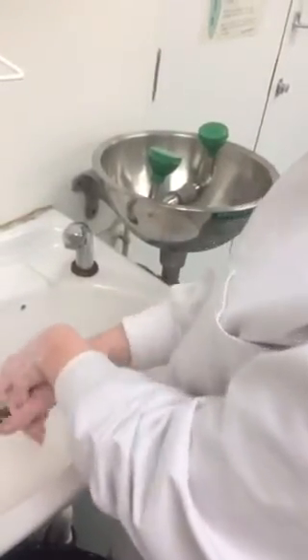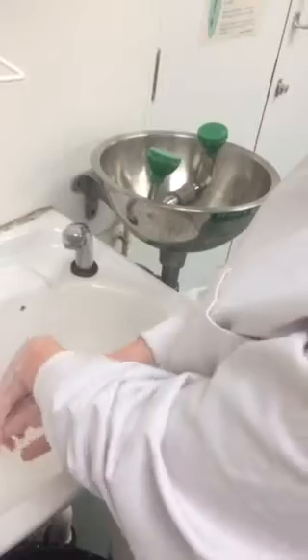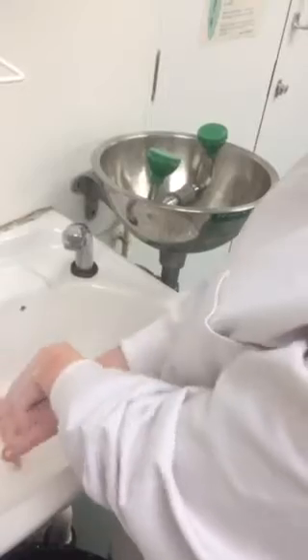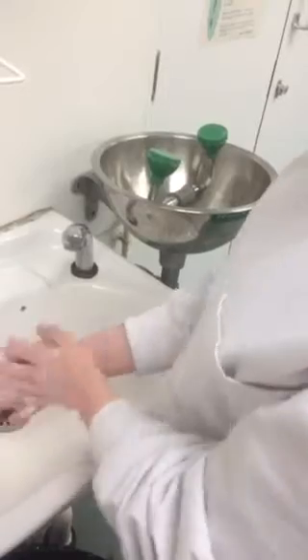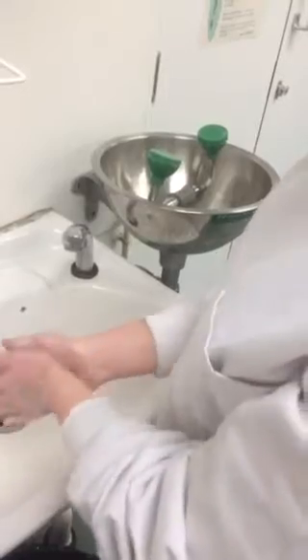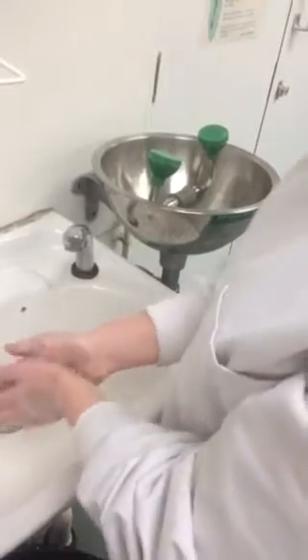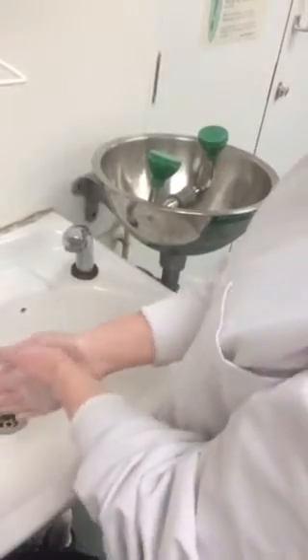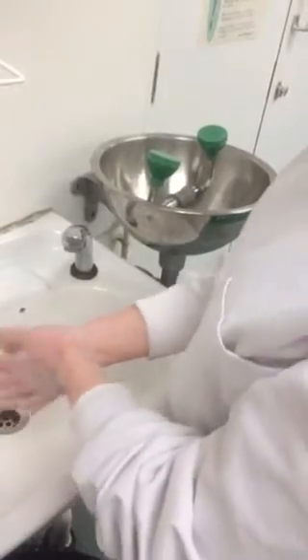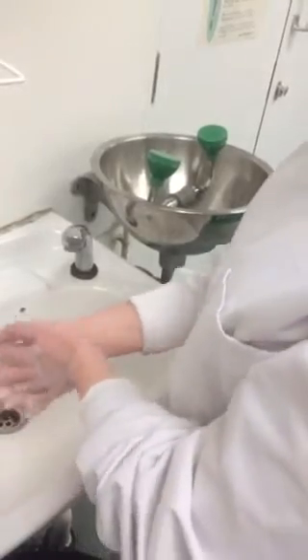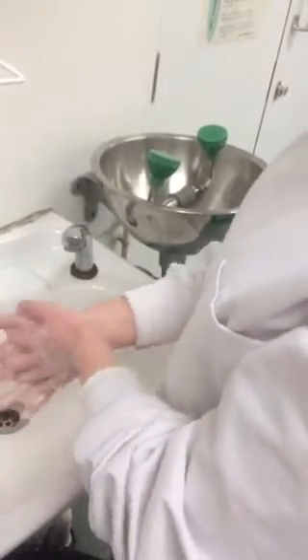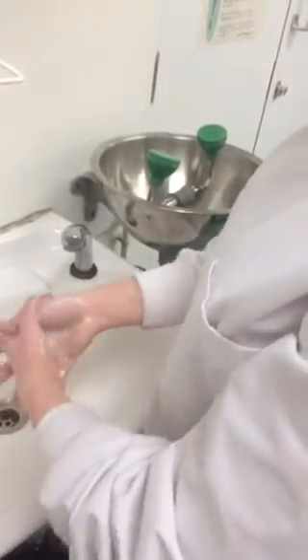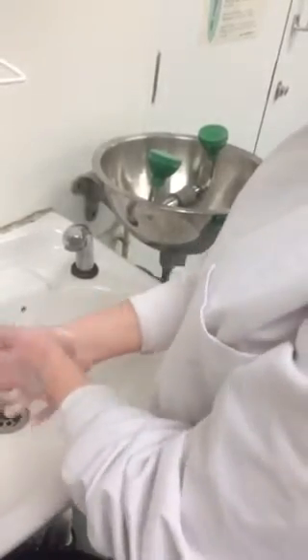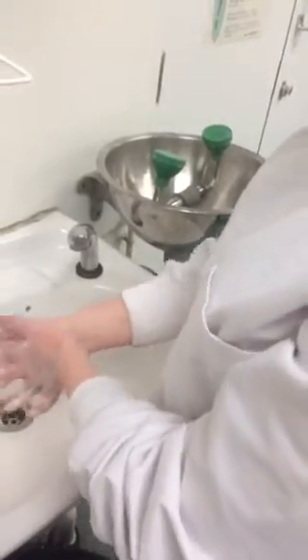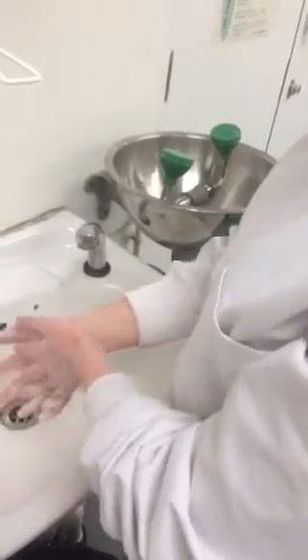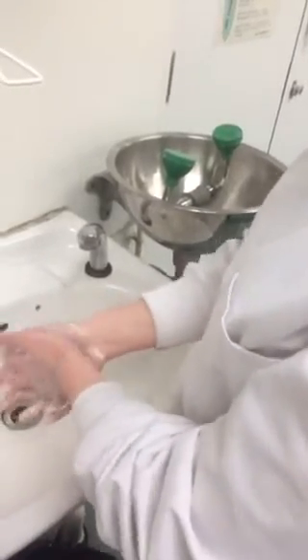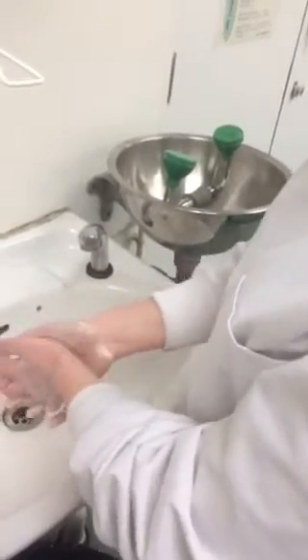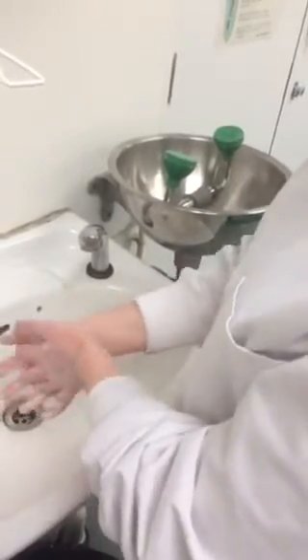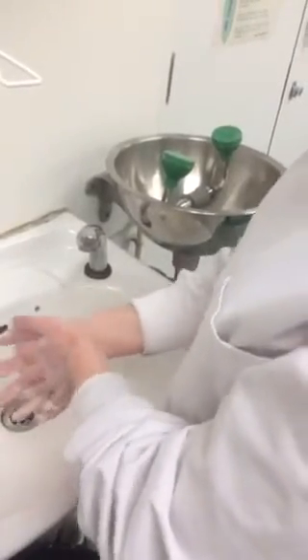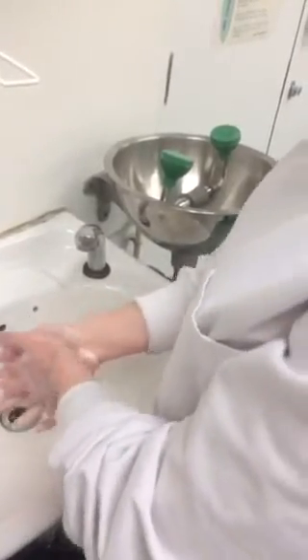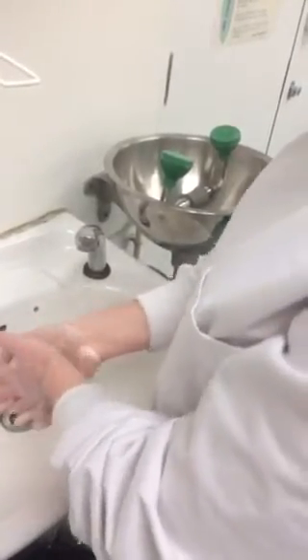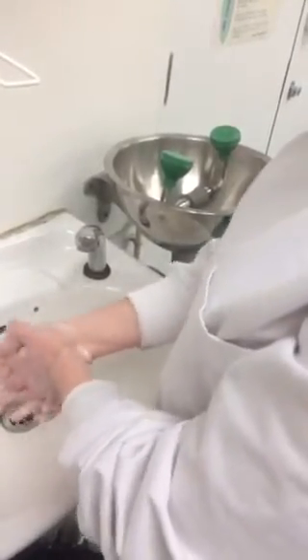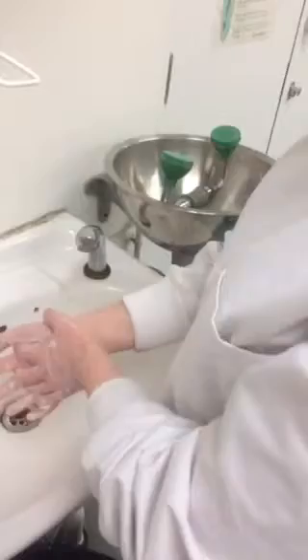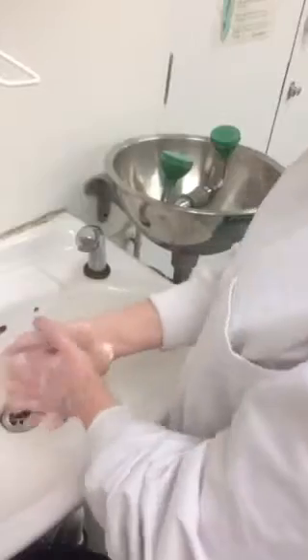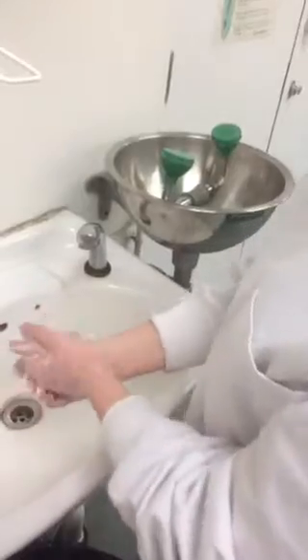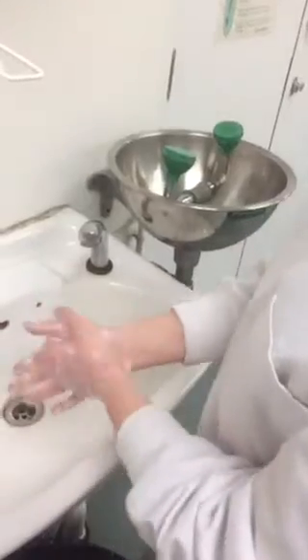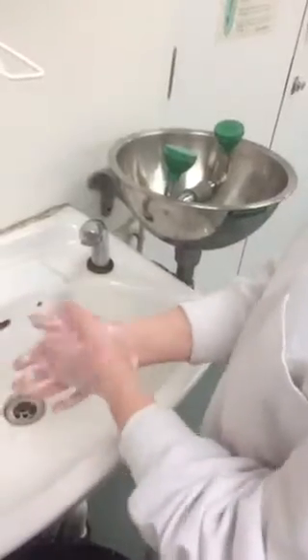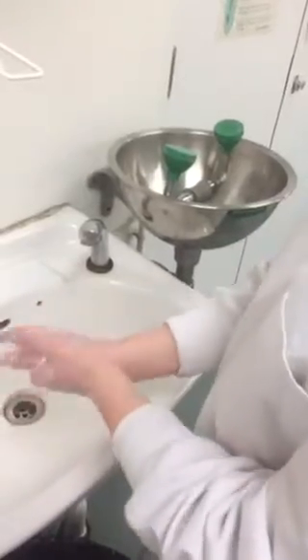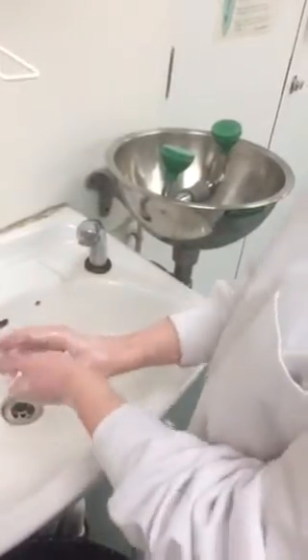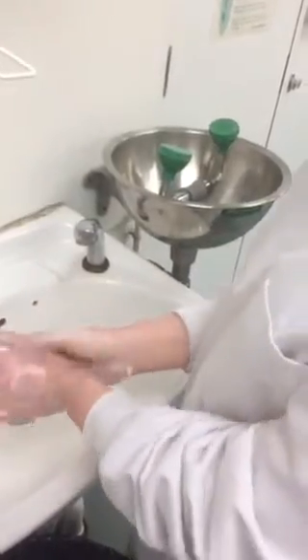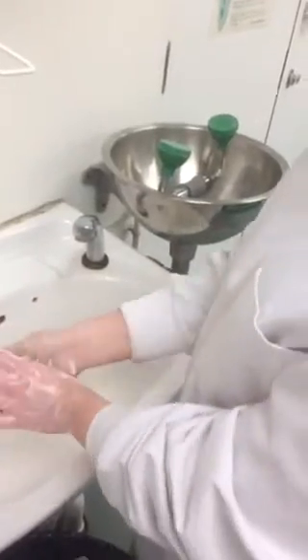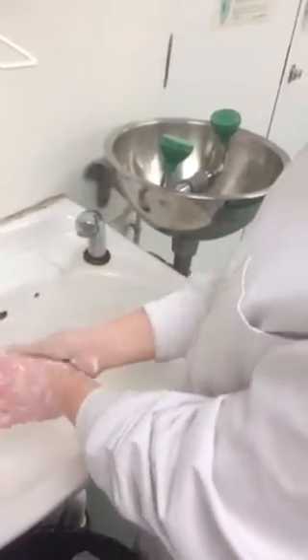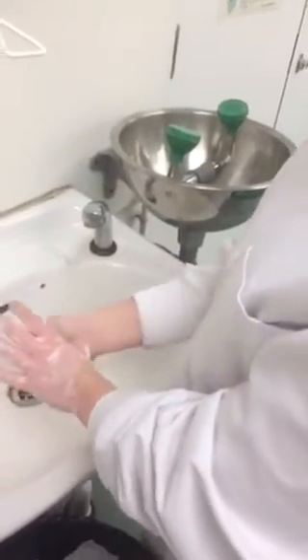You have to rub your hands together with your fingers interlinked. And then it's important as well to wash your thumbs of each hand.